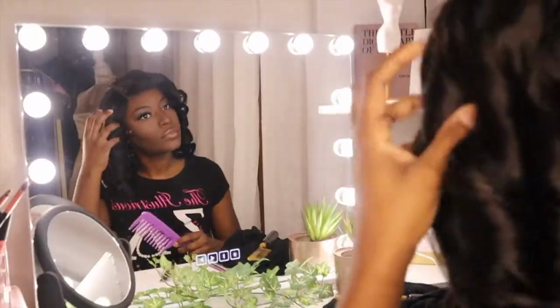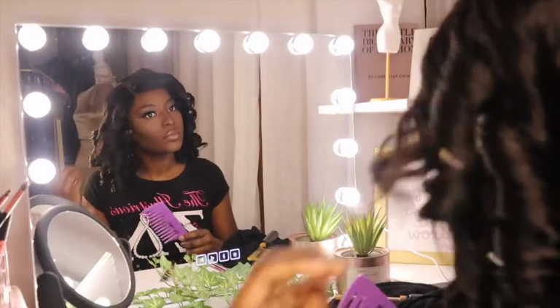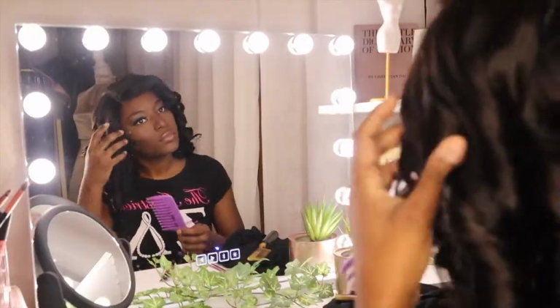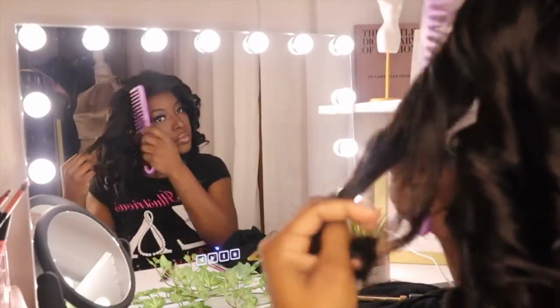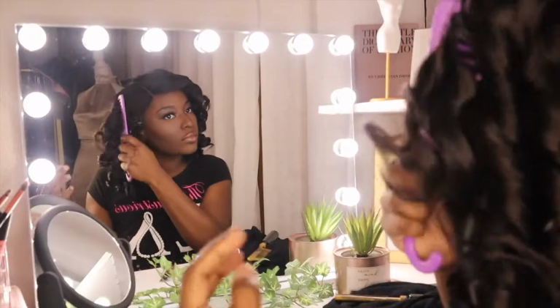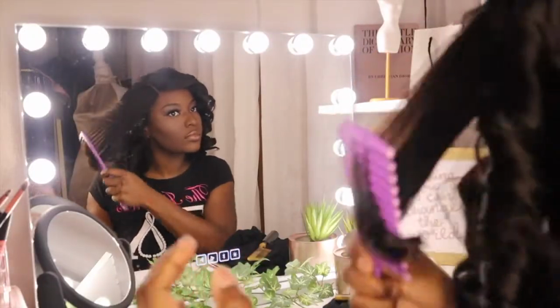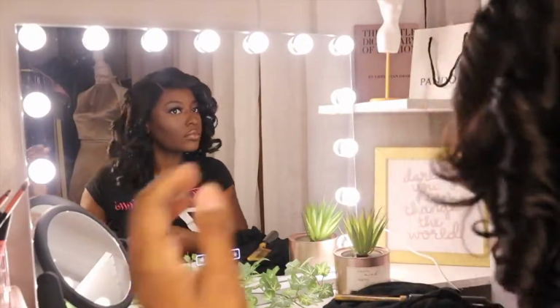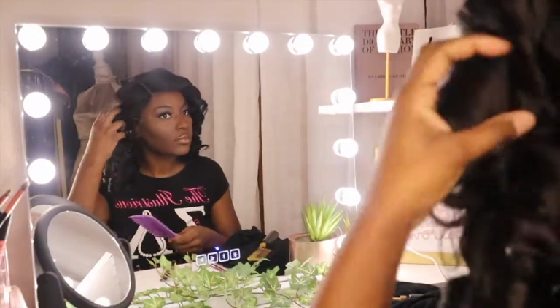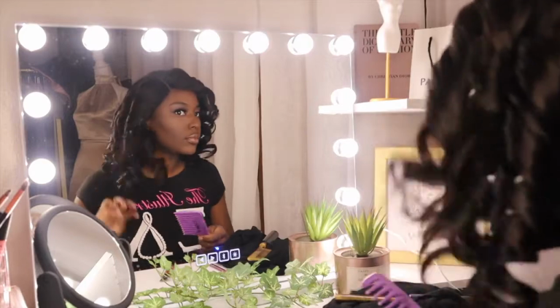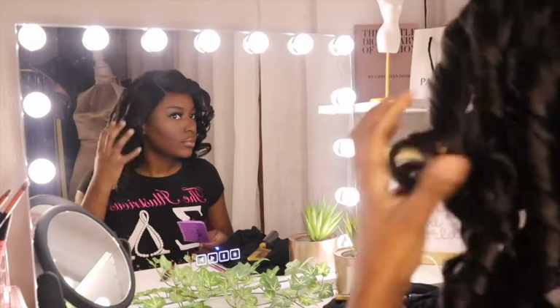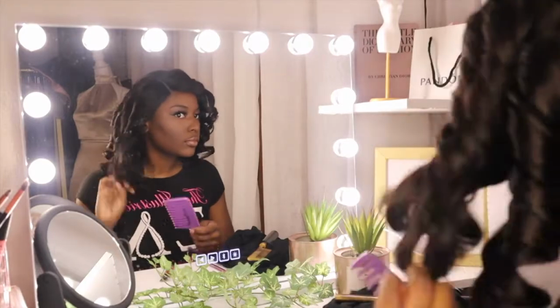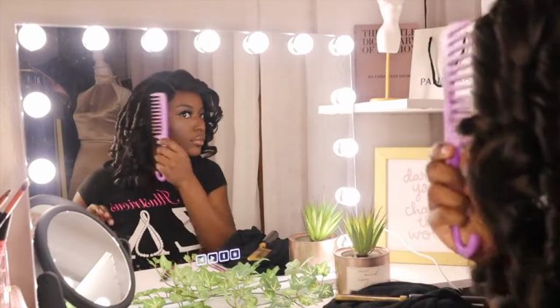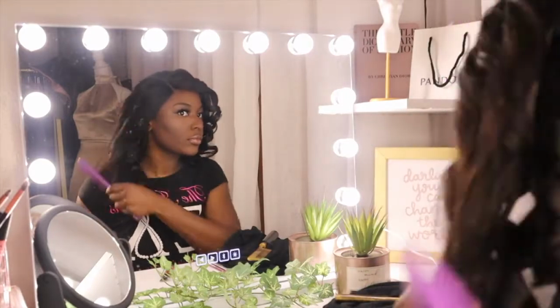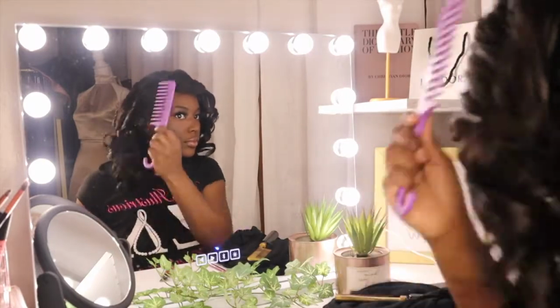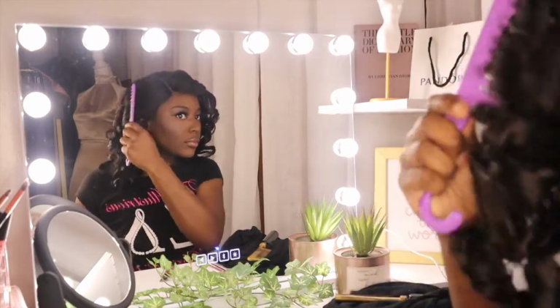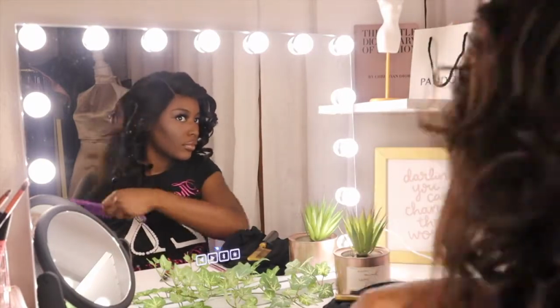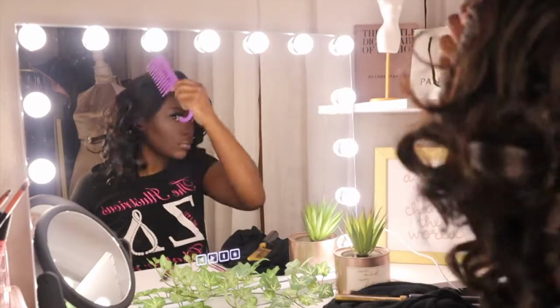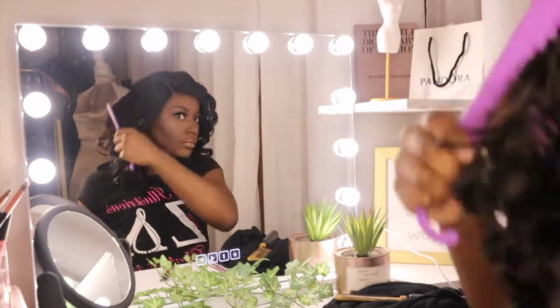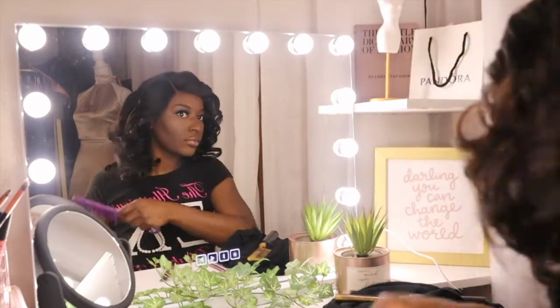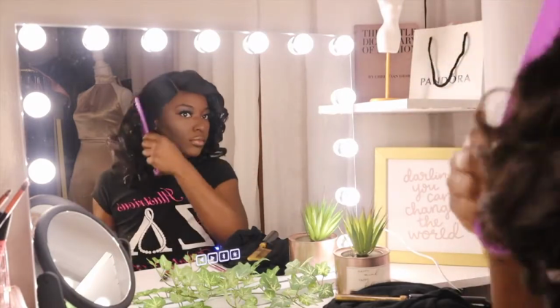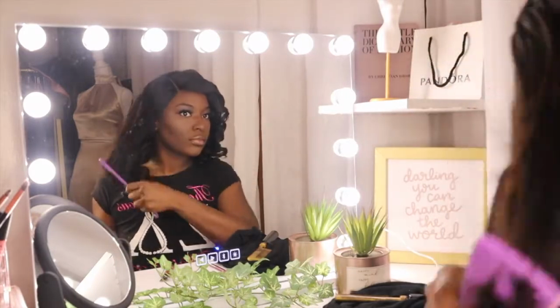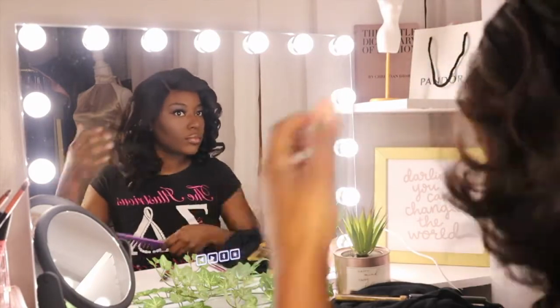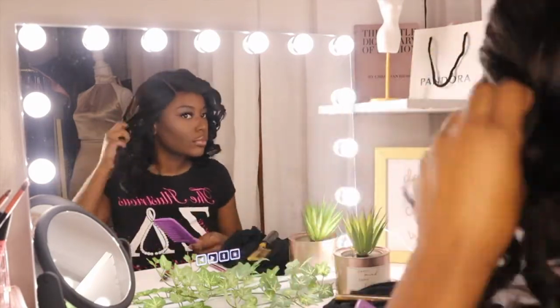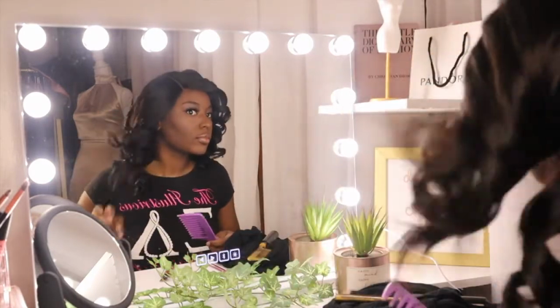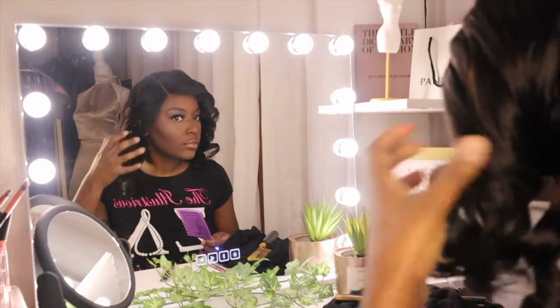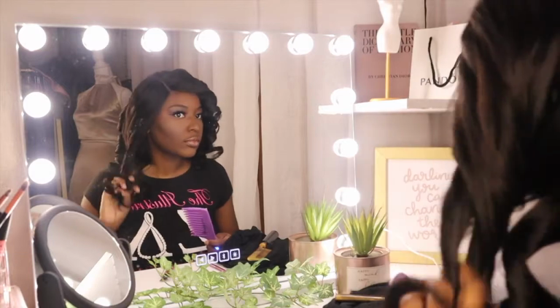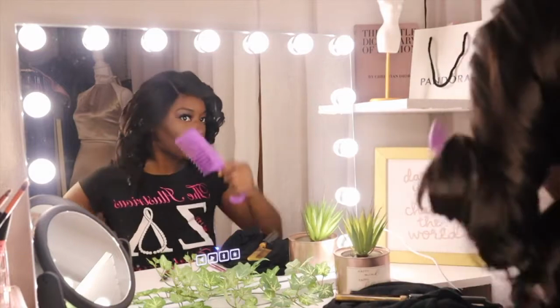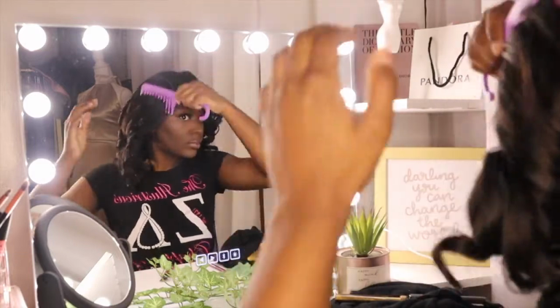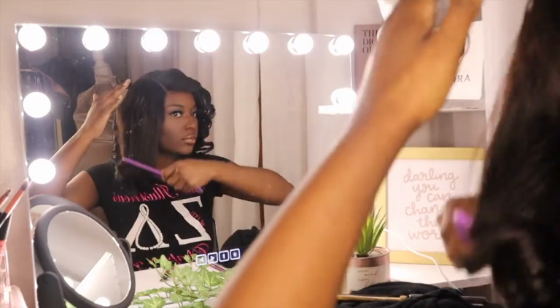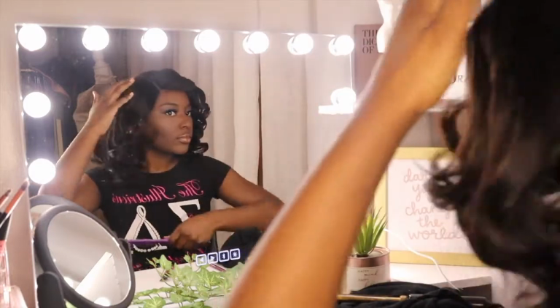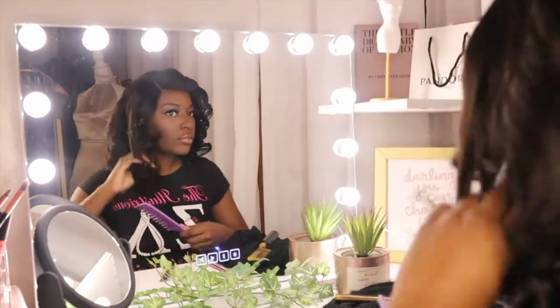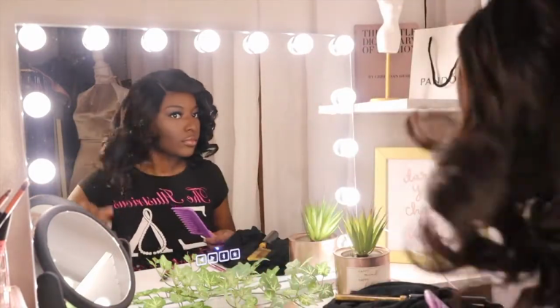Right now it's giving very much baby doll, and that's not what we're trying to give. So I wanted to go through and comb some of those curls out just to shape it the way that I wanted it to be.